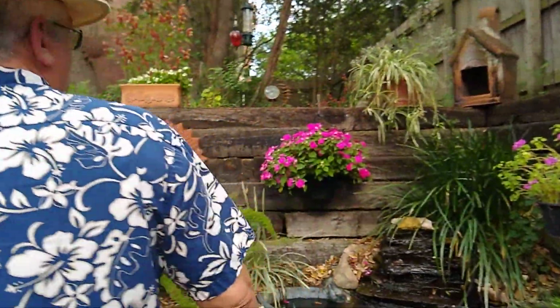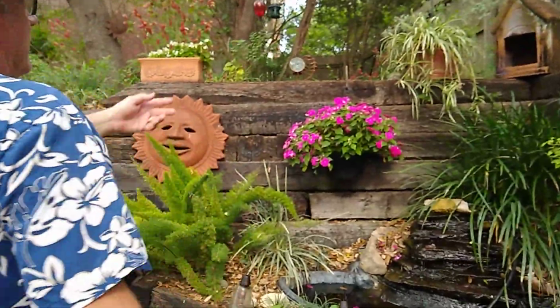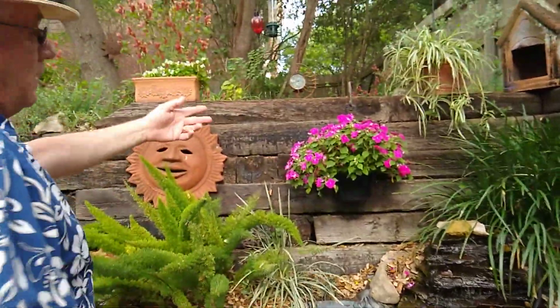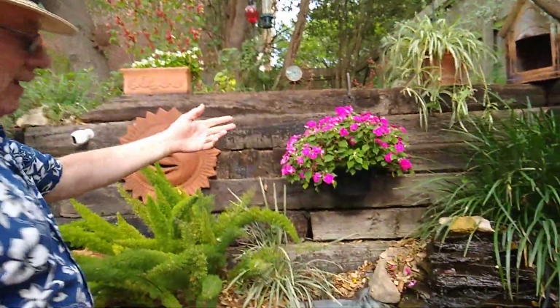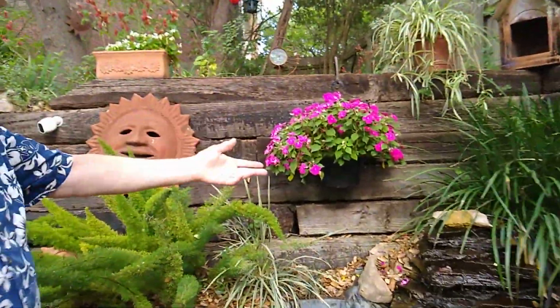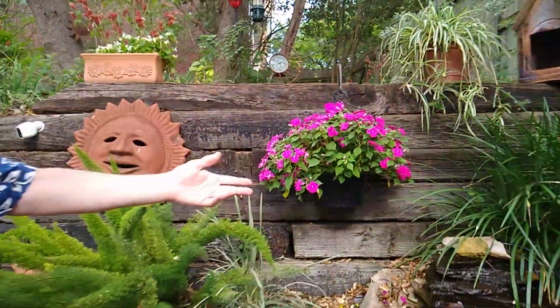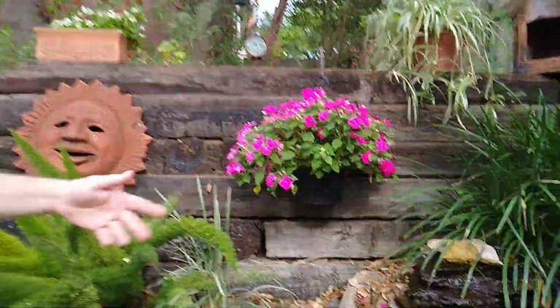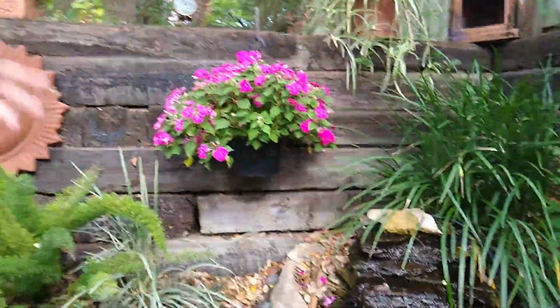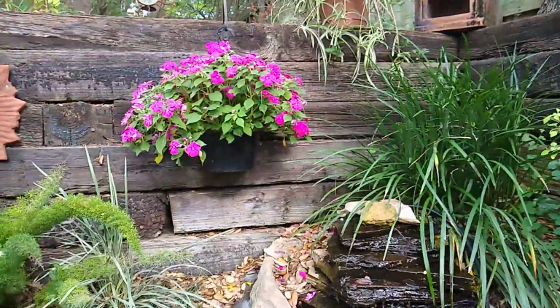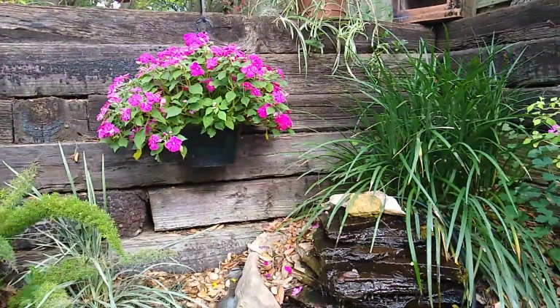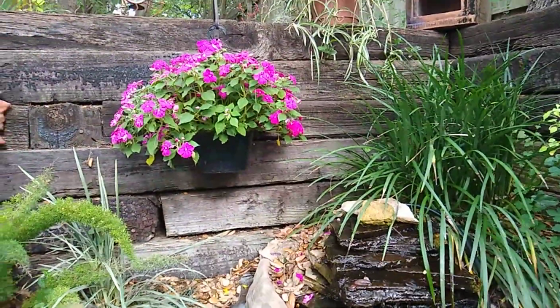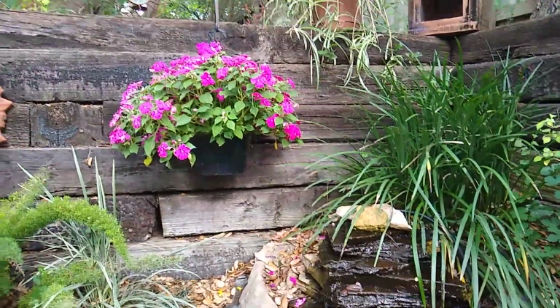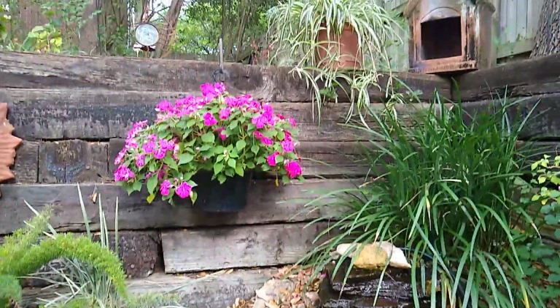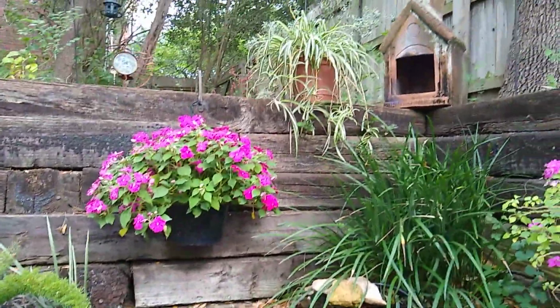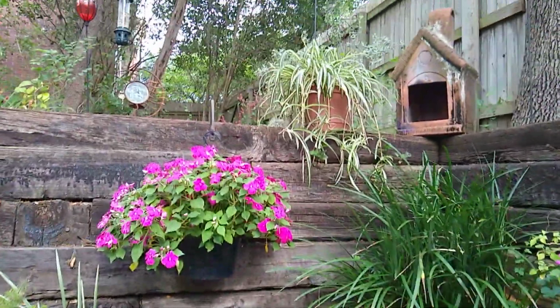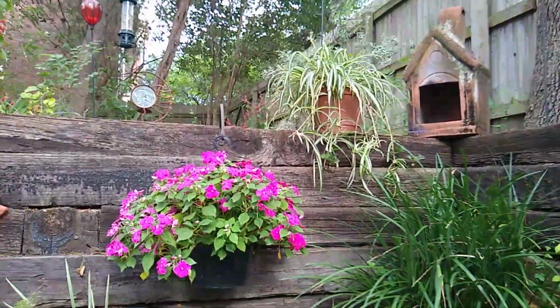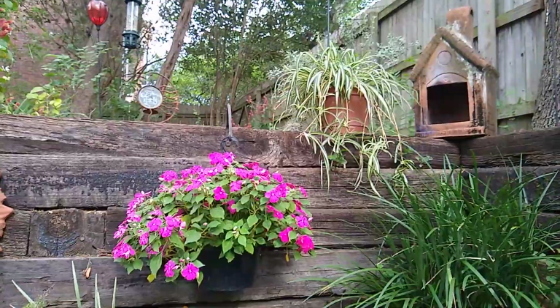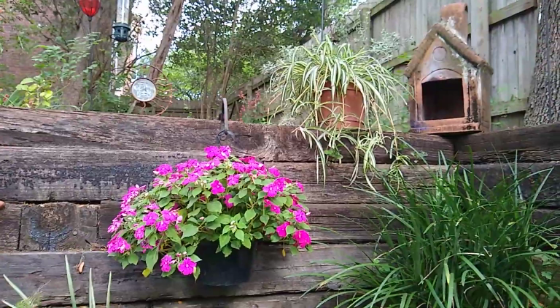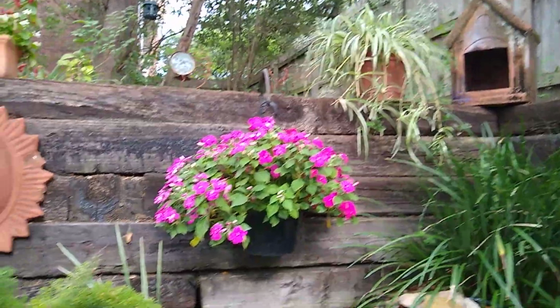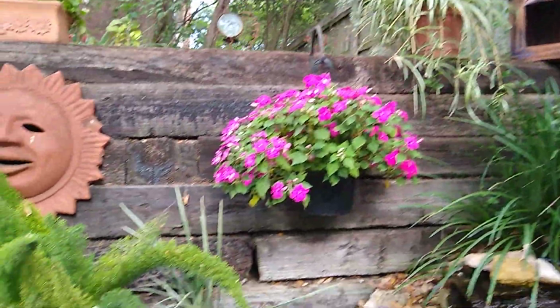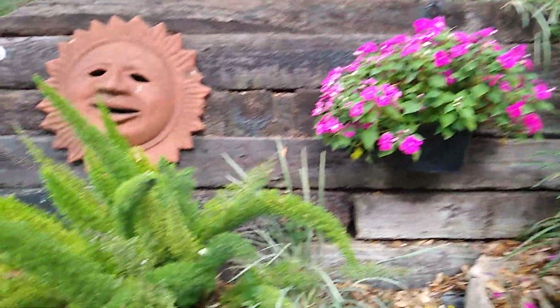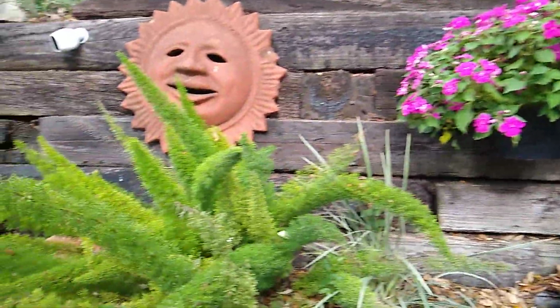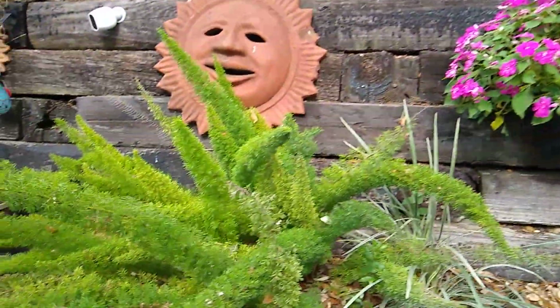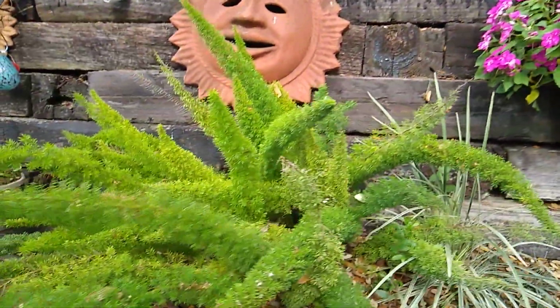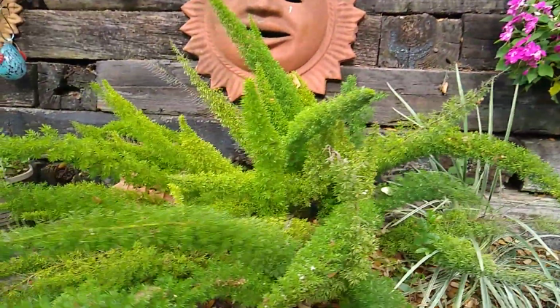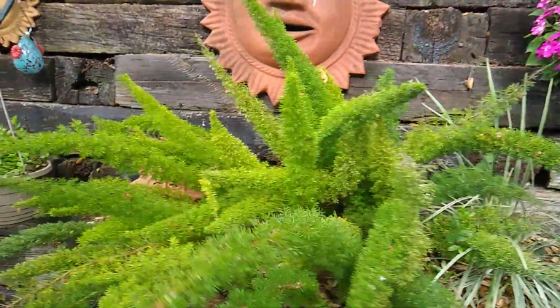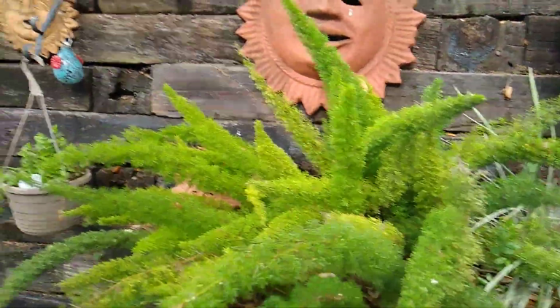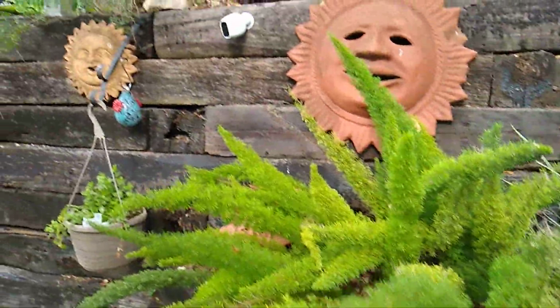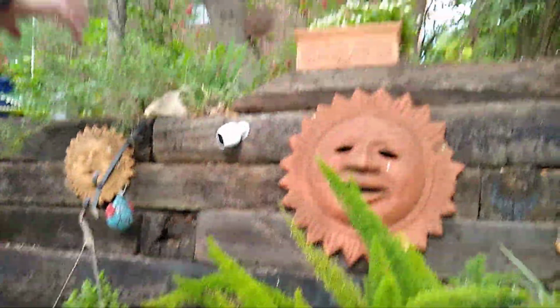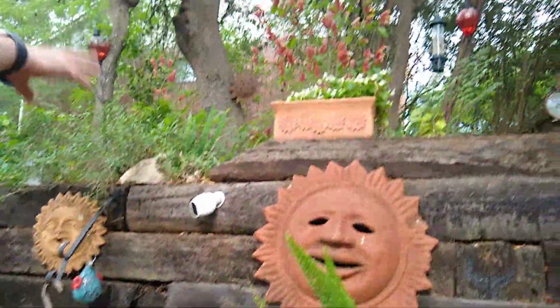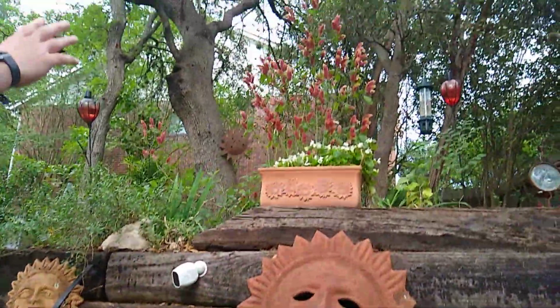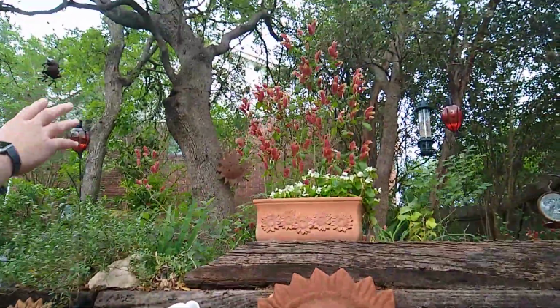Beautiful Impatiens by the fountain. And you see that spider grass up there. And then of course the beautiful foxtail right here. And there's some white plants over there.